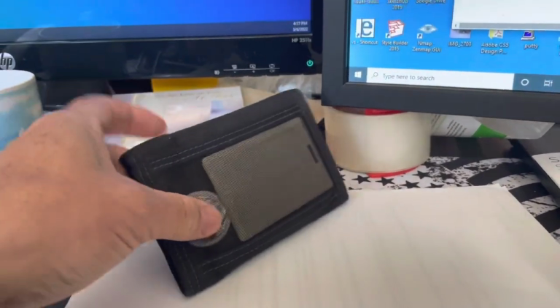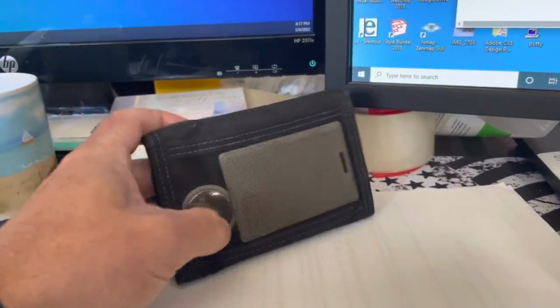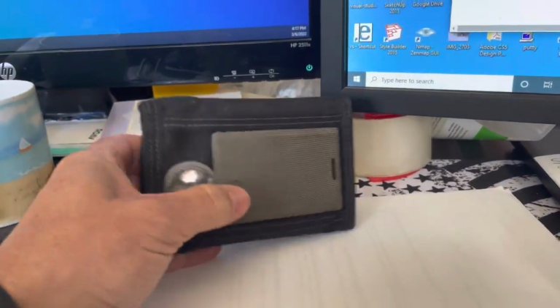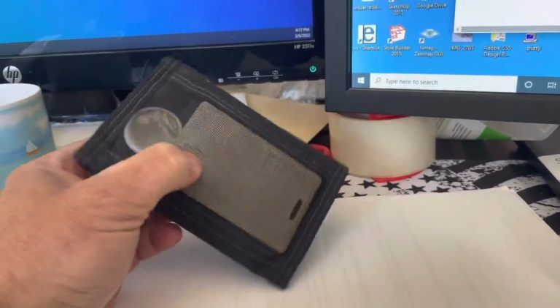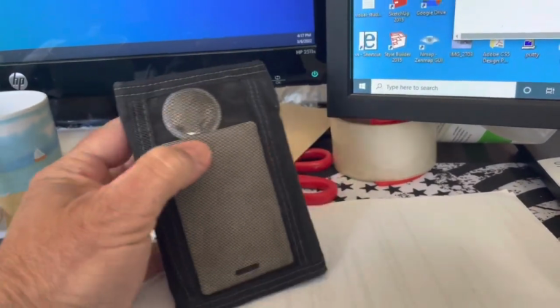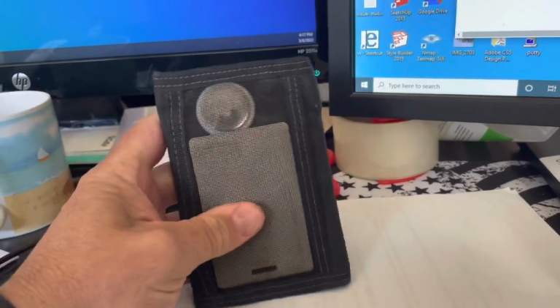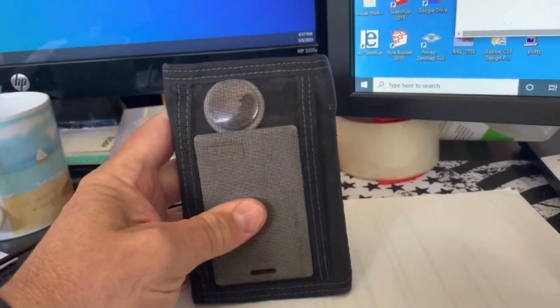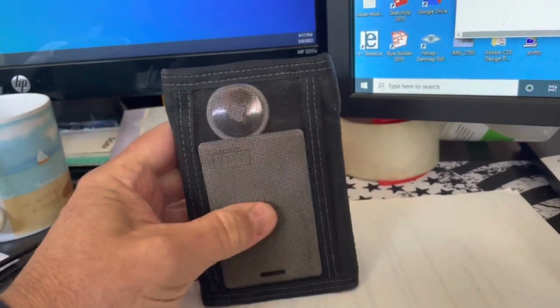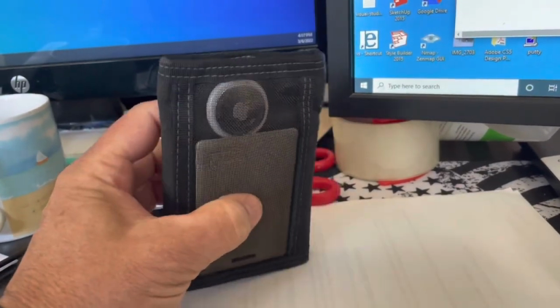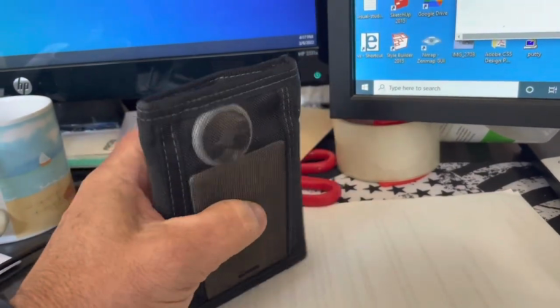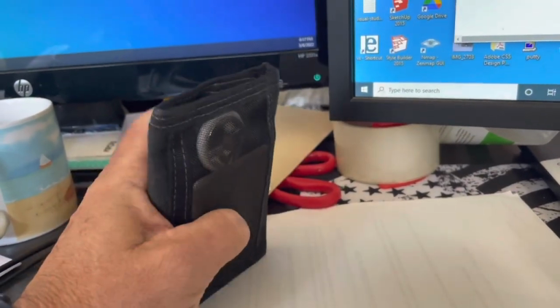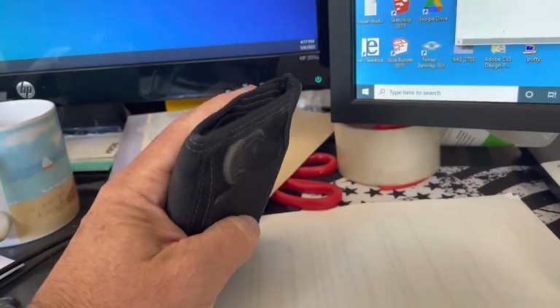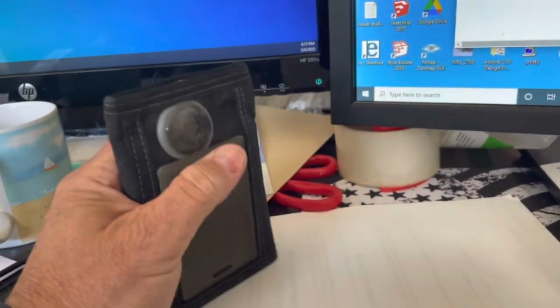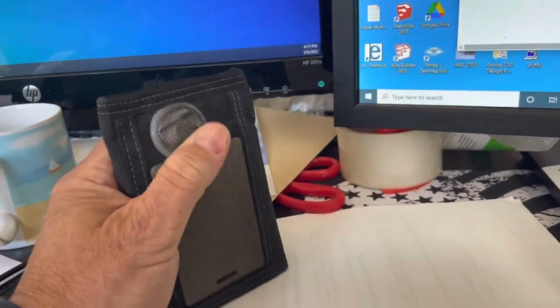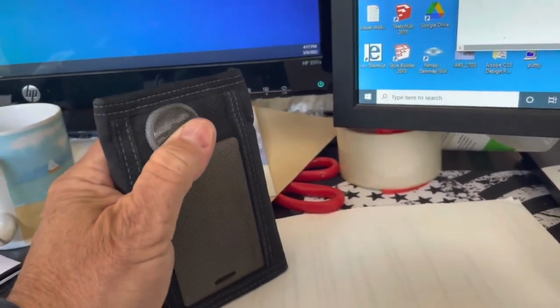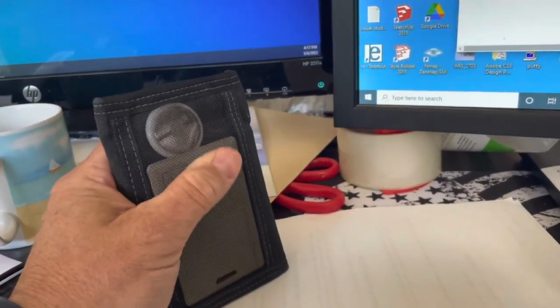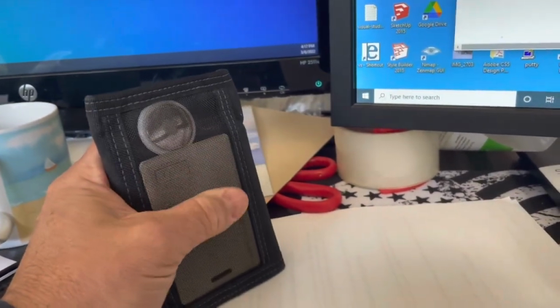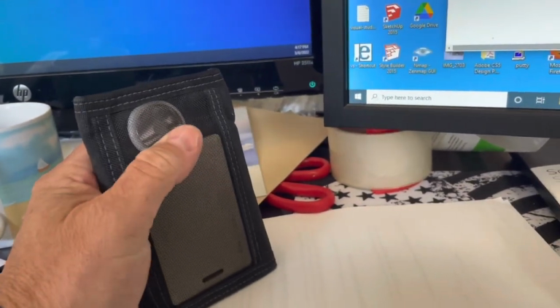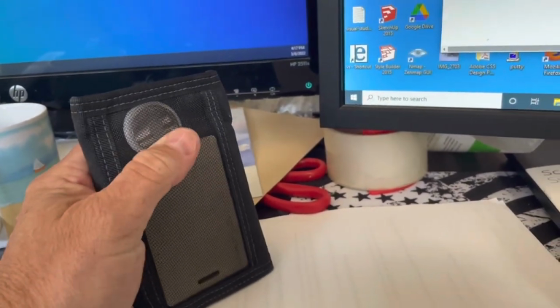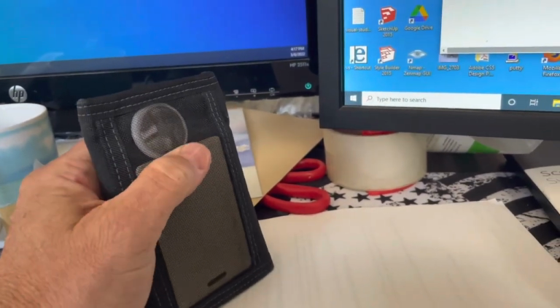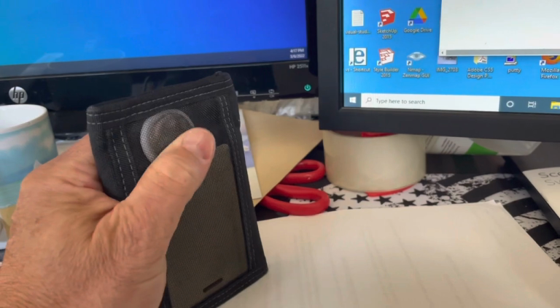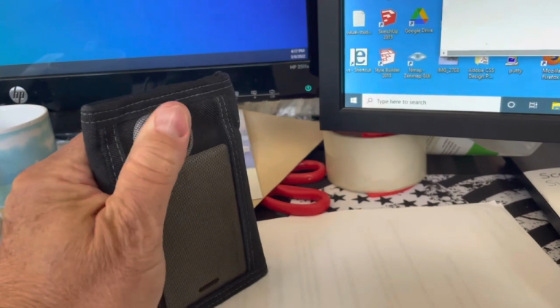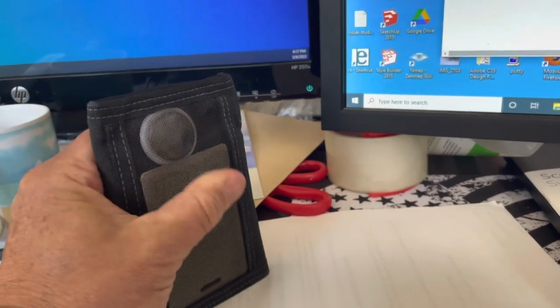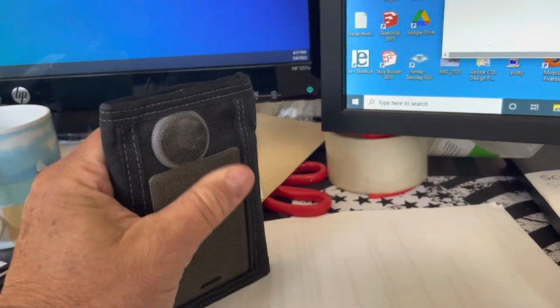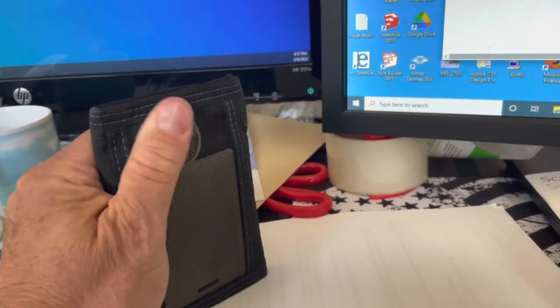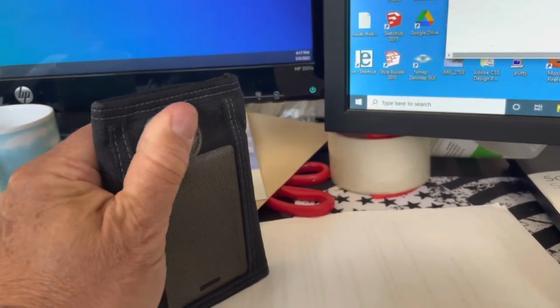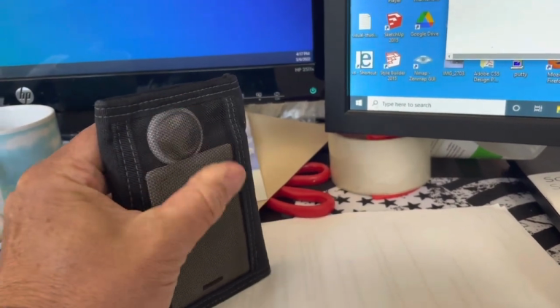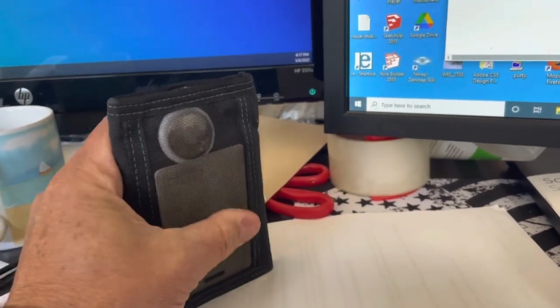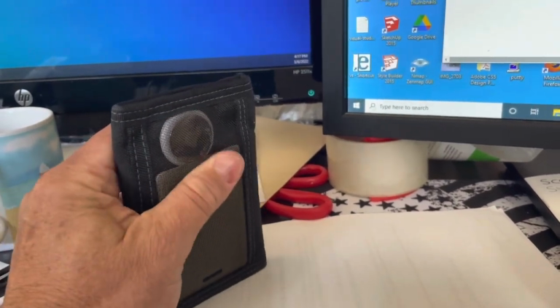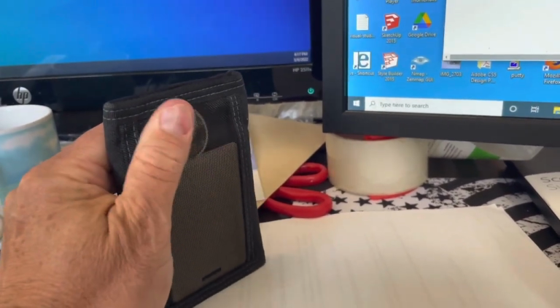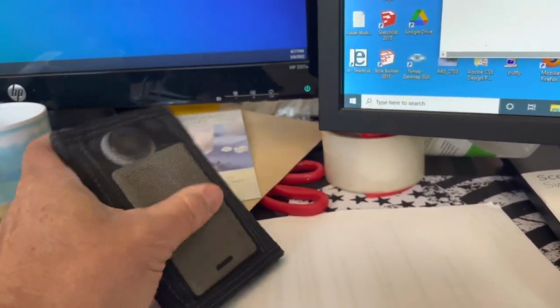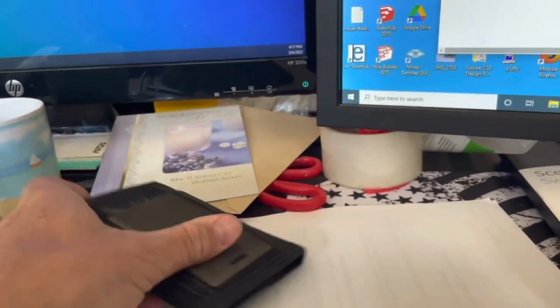So this works perfectly. I've been able to find my wallet quite a few times with this setup, and it kind of flows real good with this other card in there.